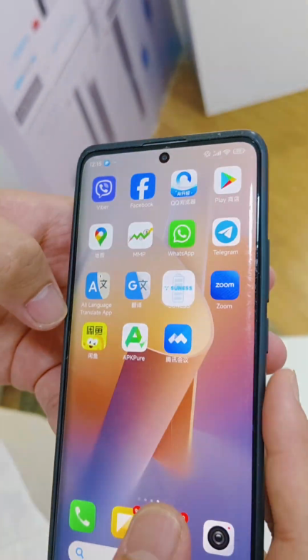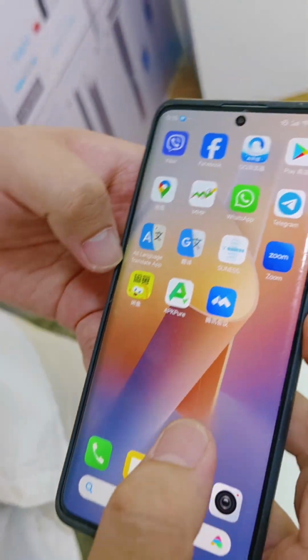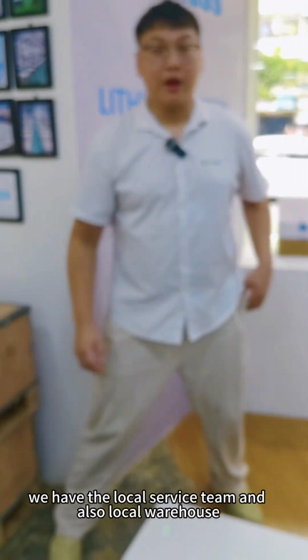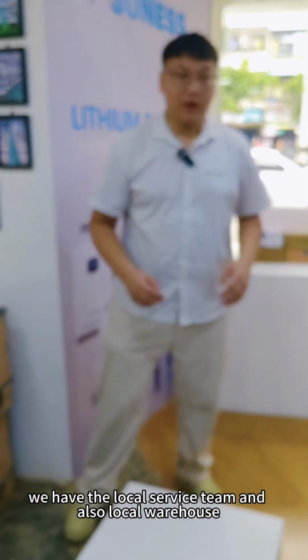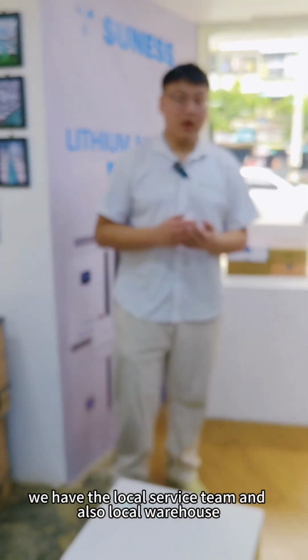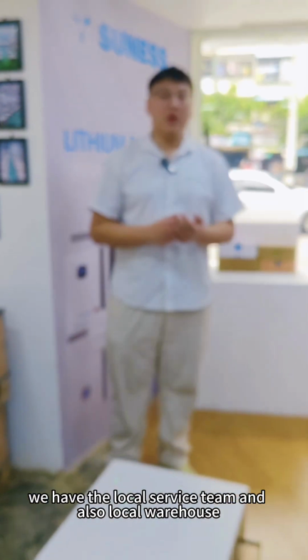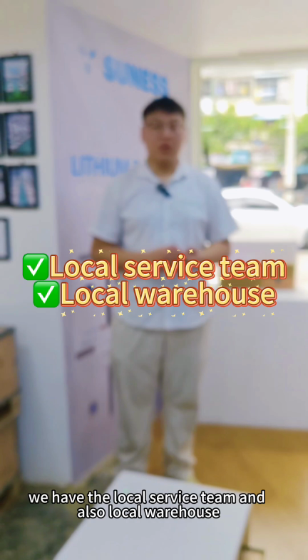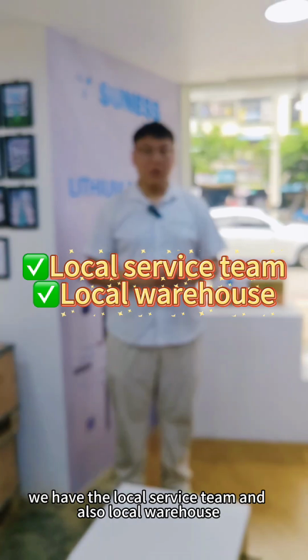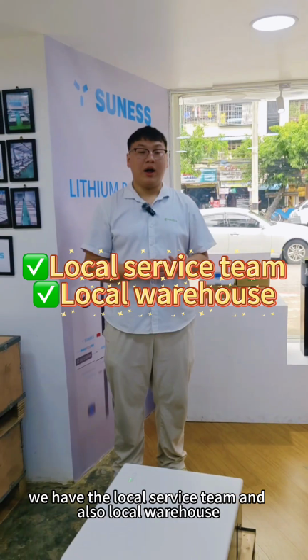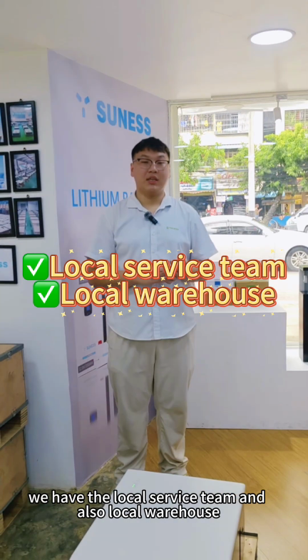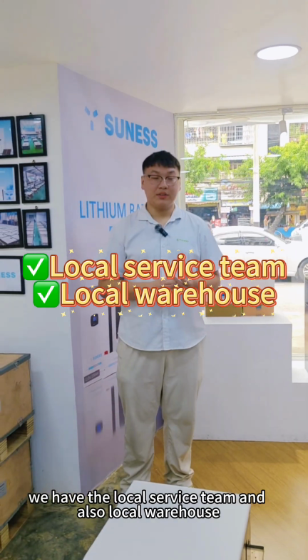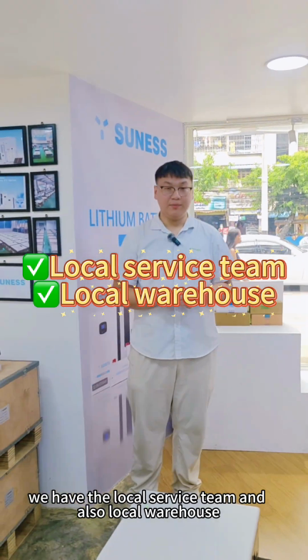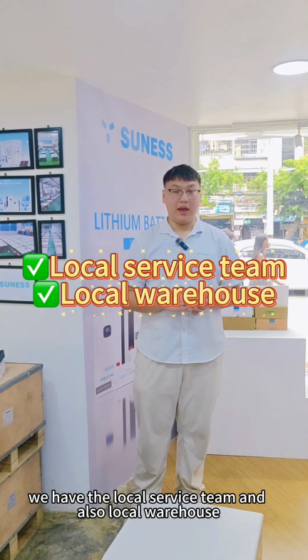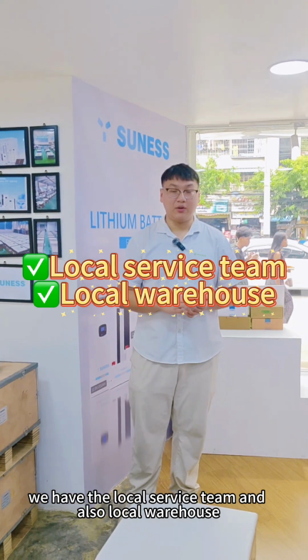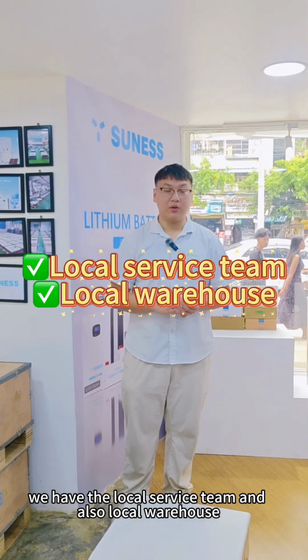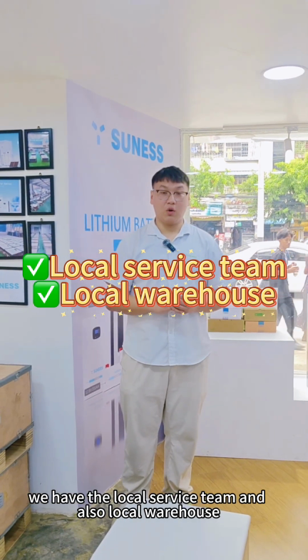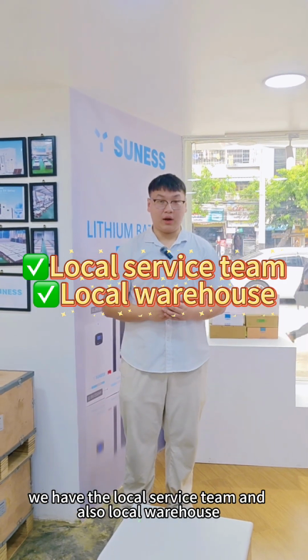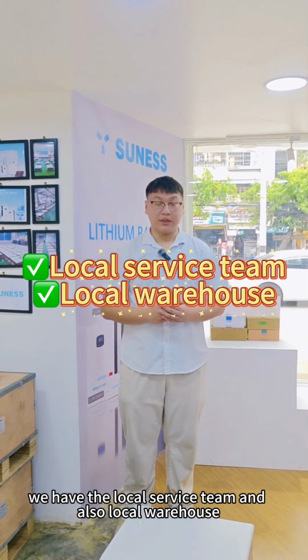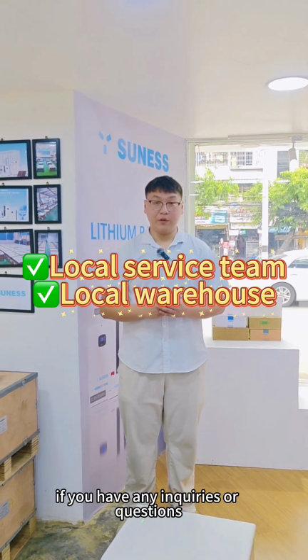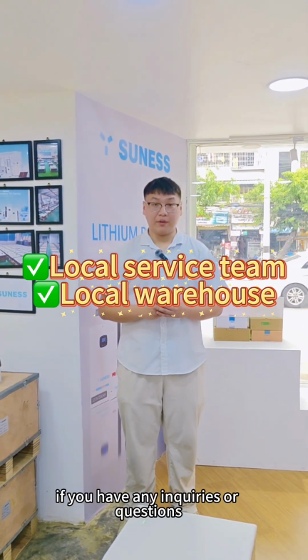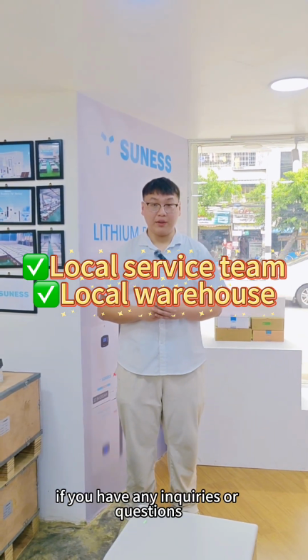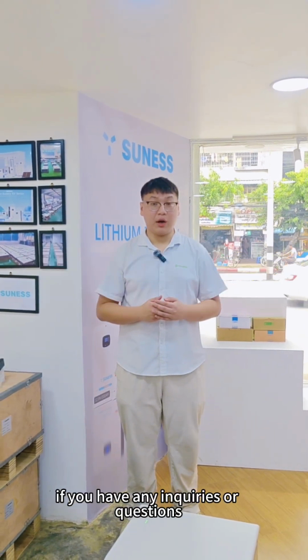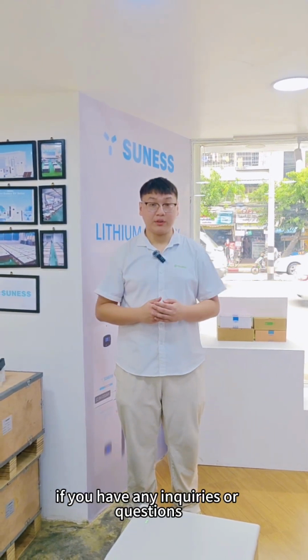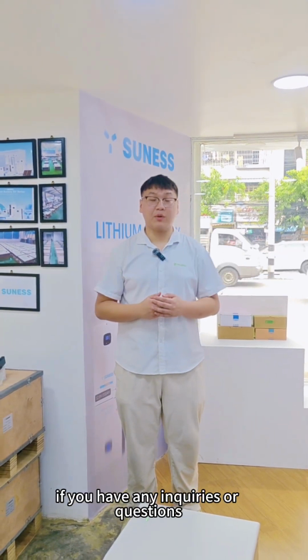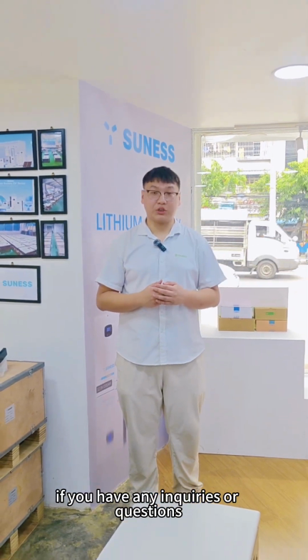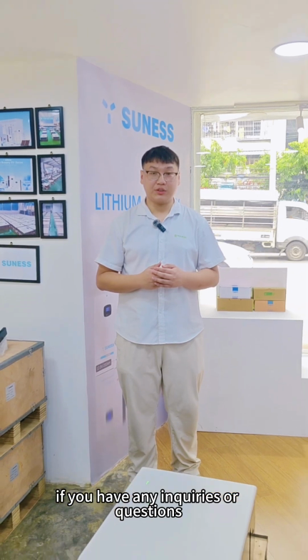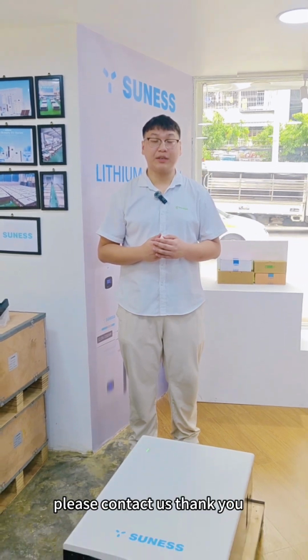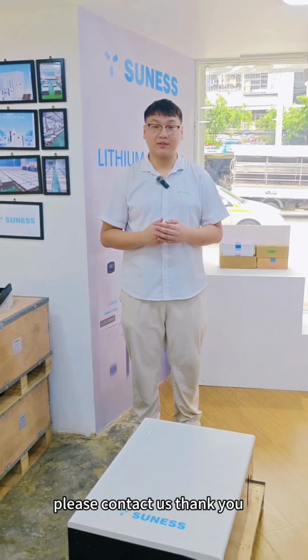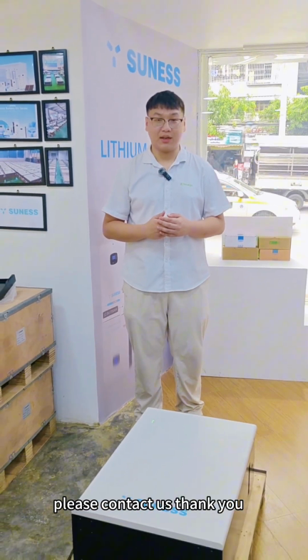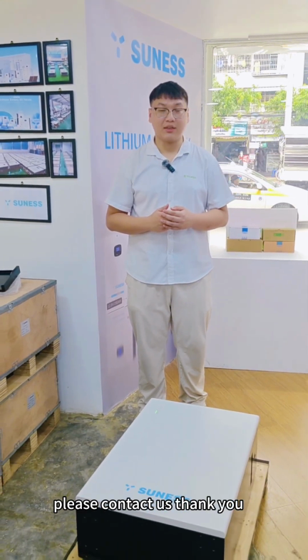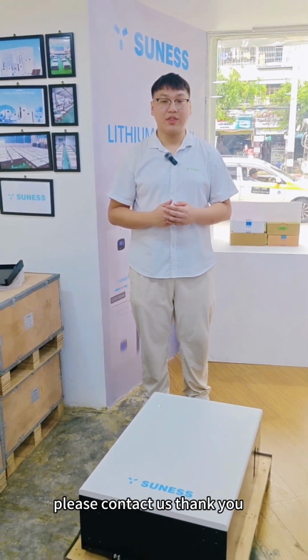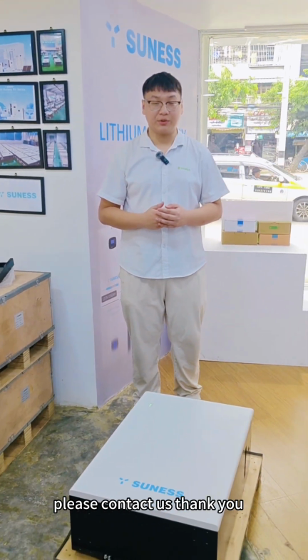We have a local service team and a local warehouse. If you have any inquiries or questions, please contact us. Thank you.